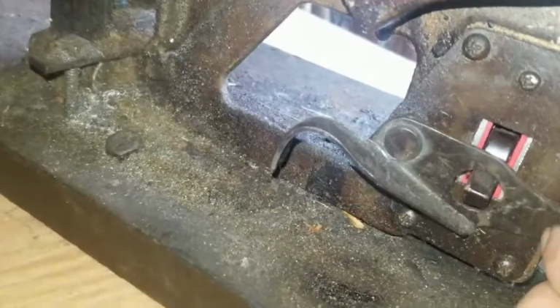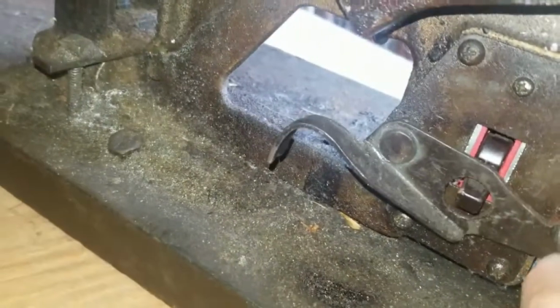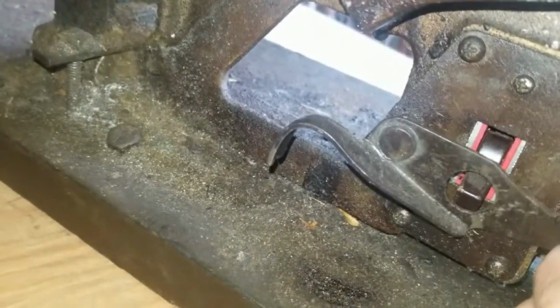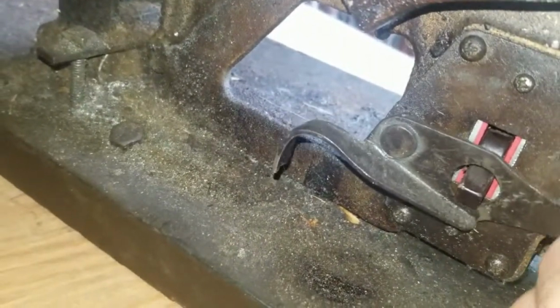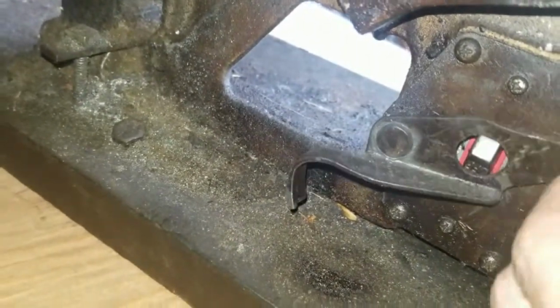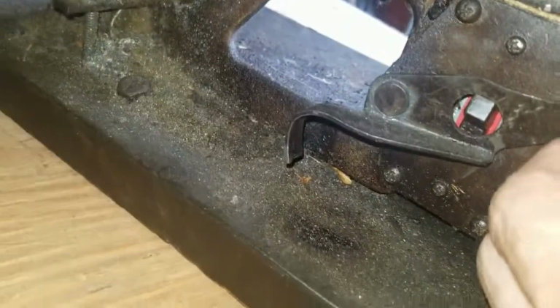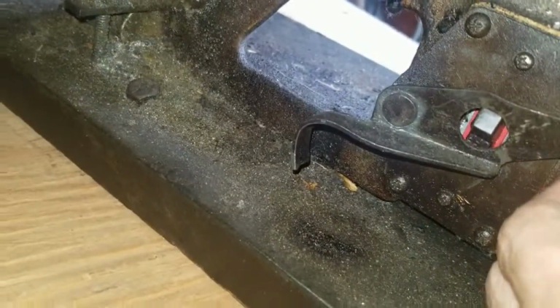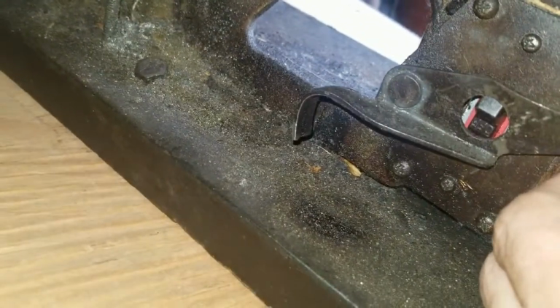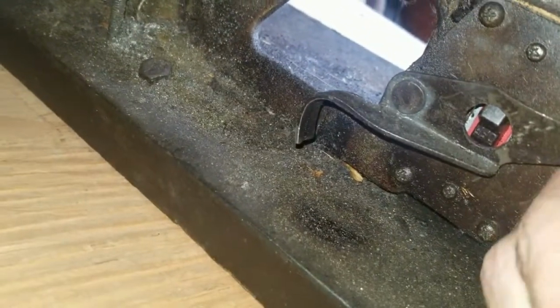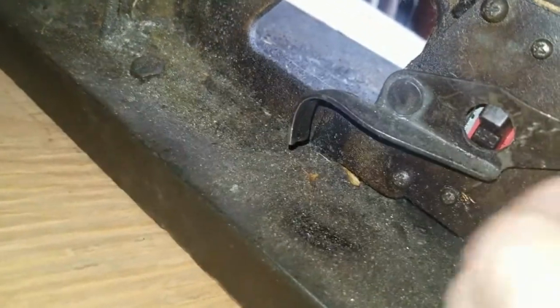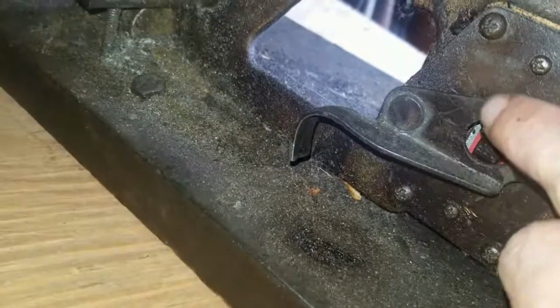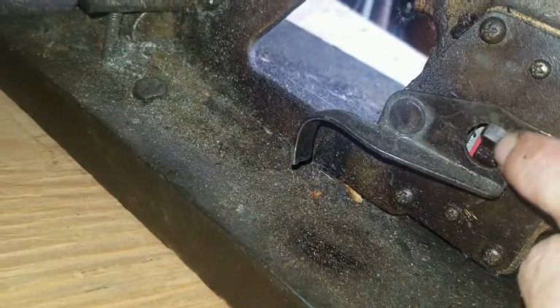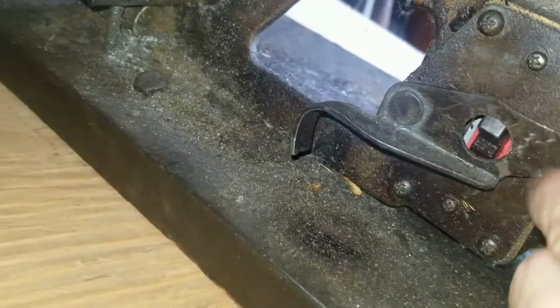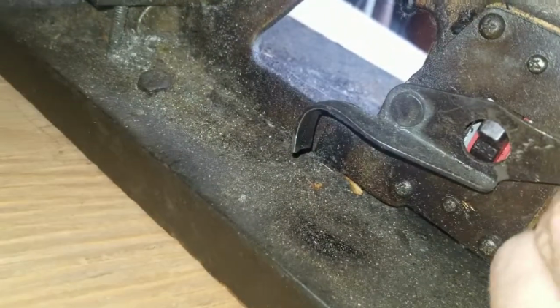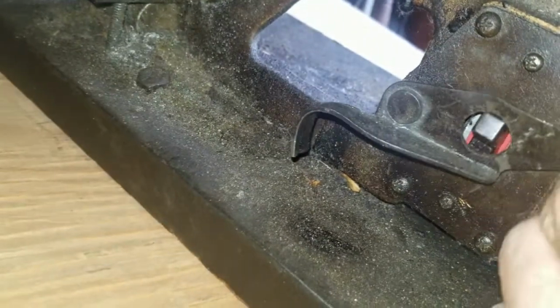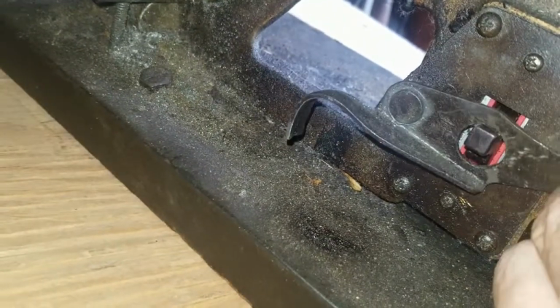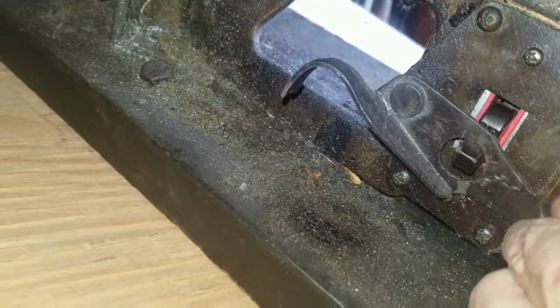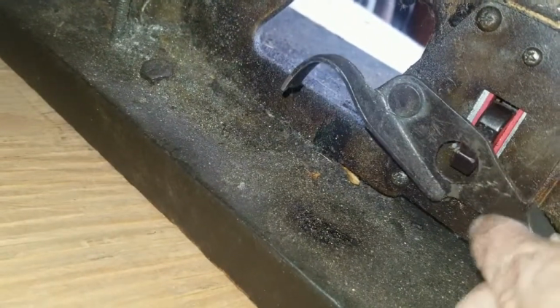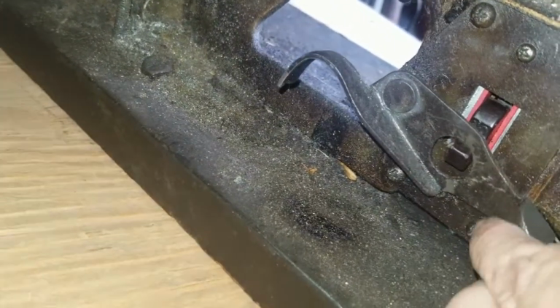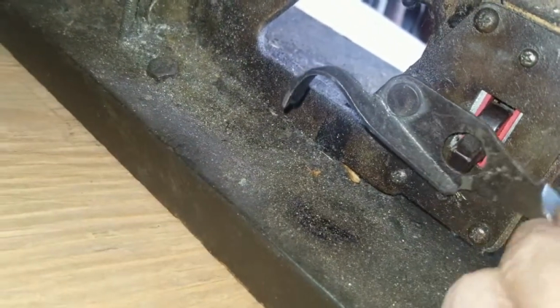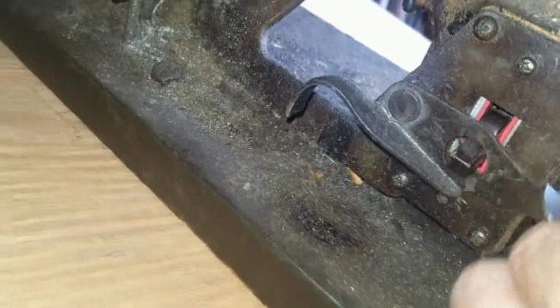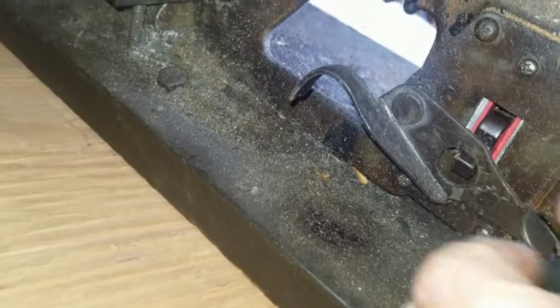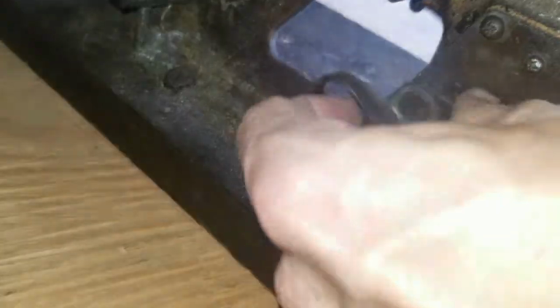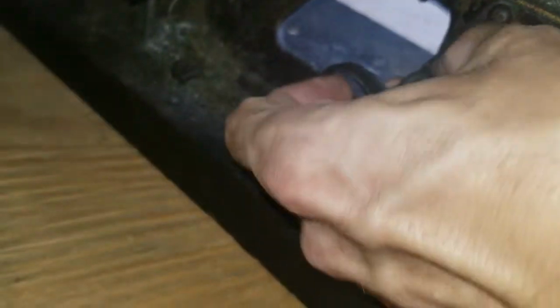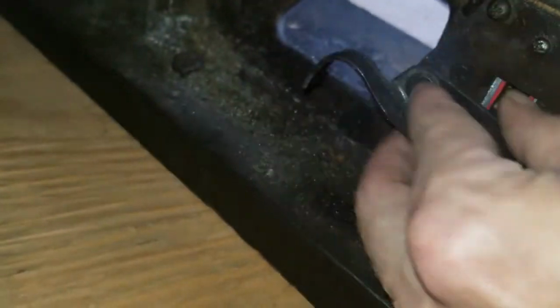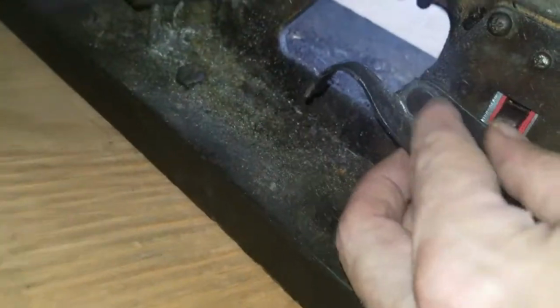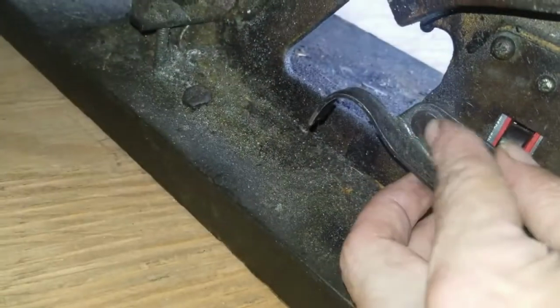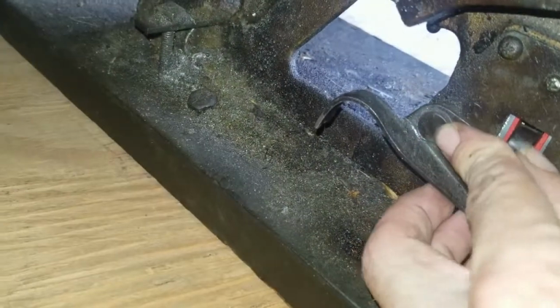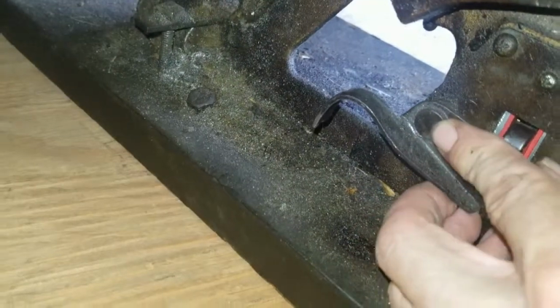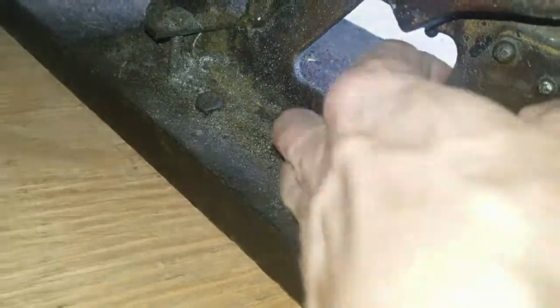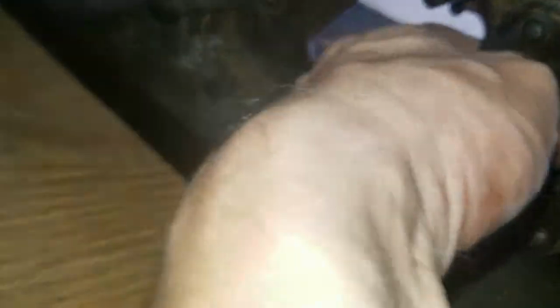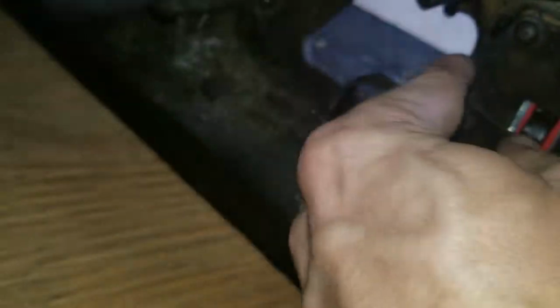This switch is a little bit loose. It's fine for the off motion but sometimes you can see right there it slips over the switch and gets jammed when you try to turn it on. So I want to see if I can do anything about that - it doesn't look like this part comes off, but there could be a bolt somewhere else.